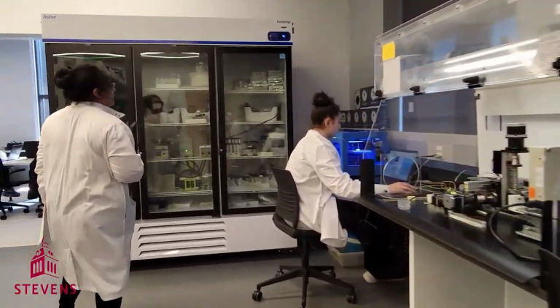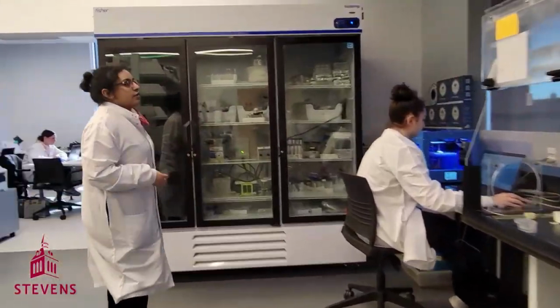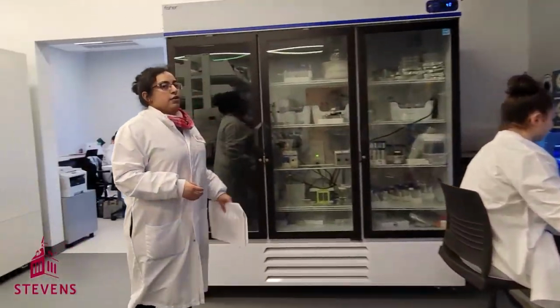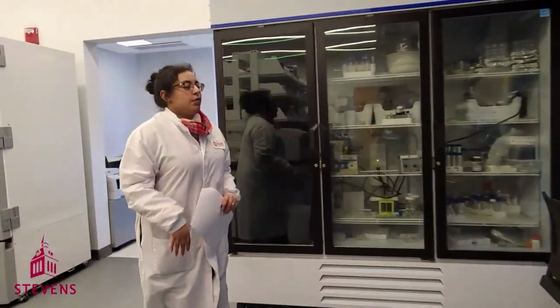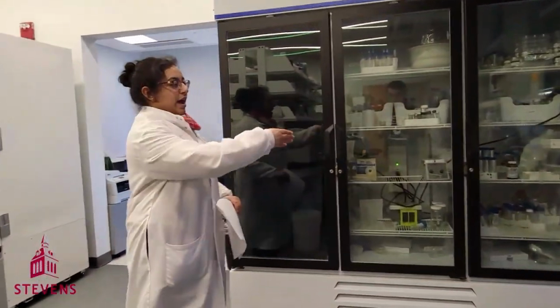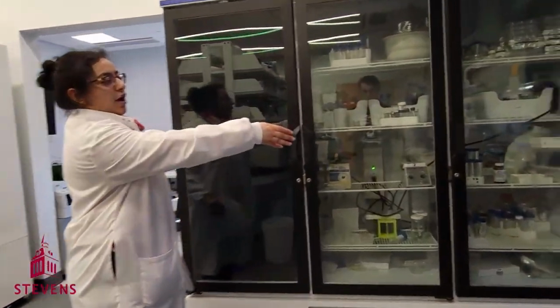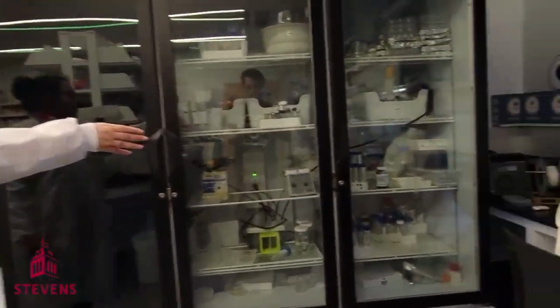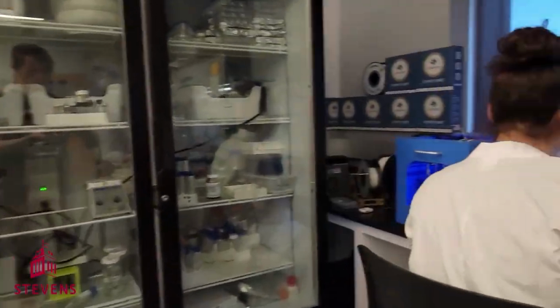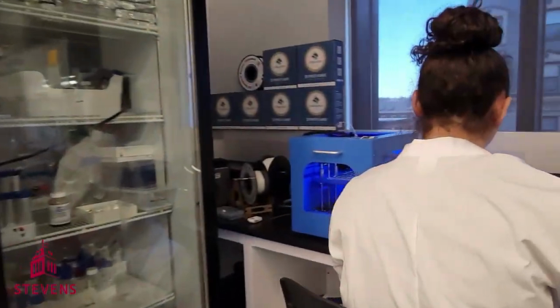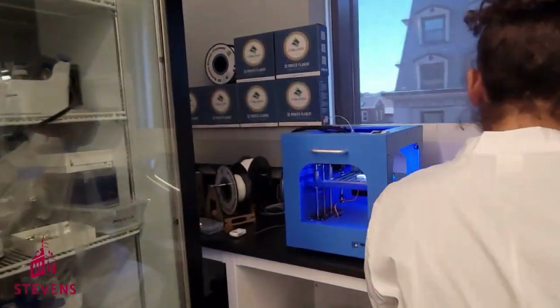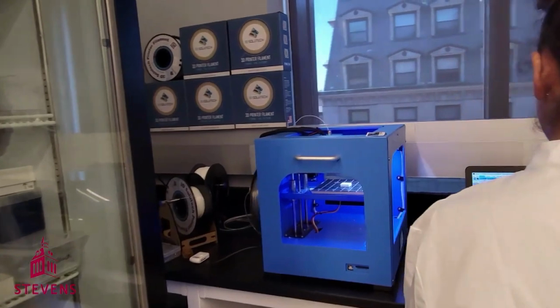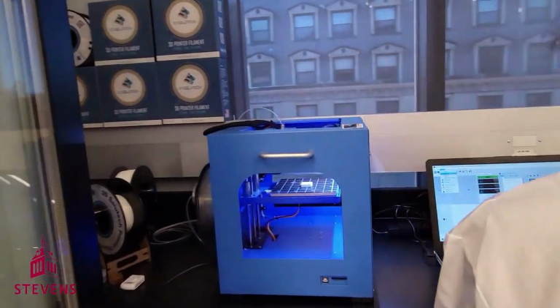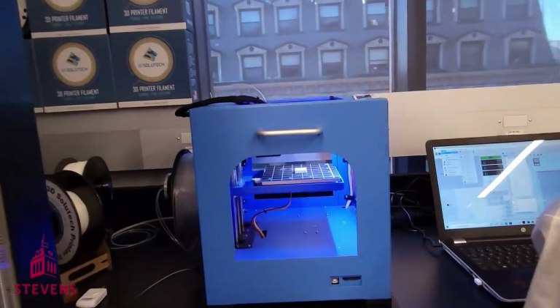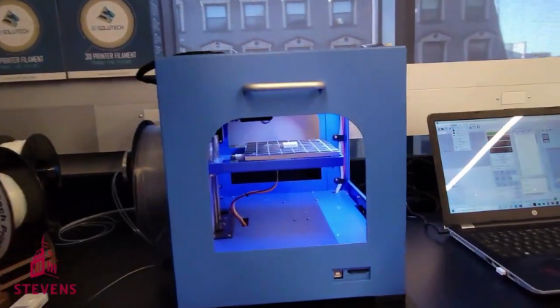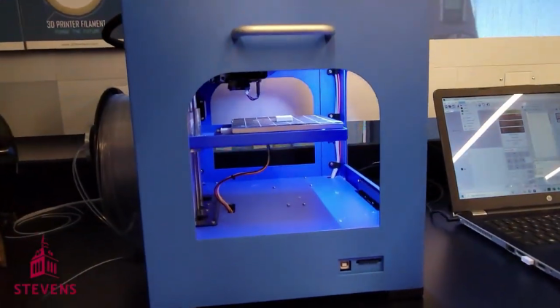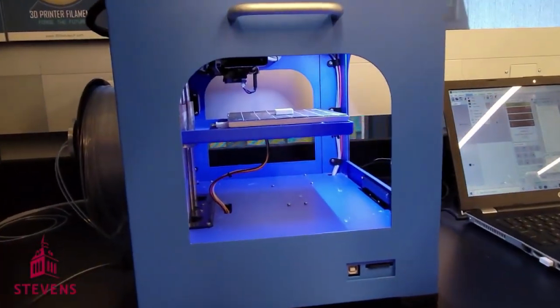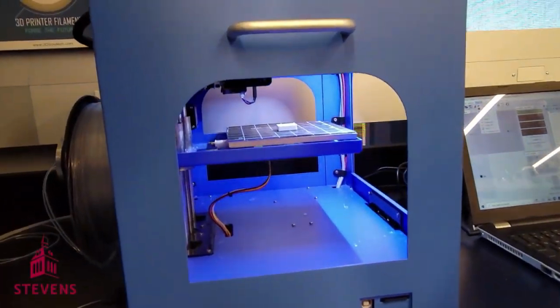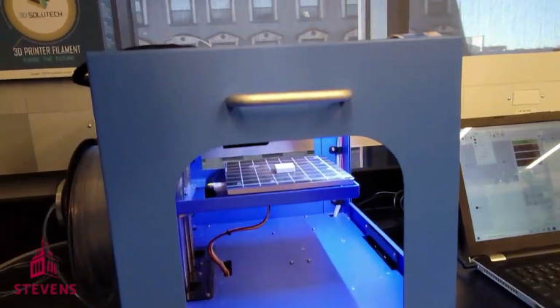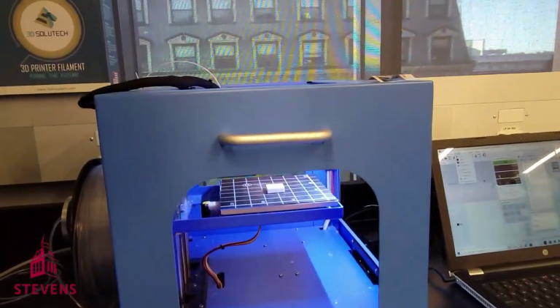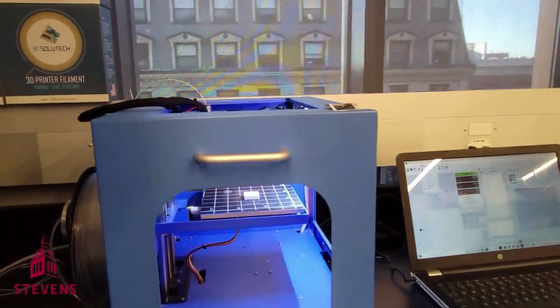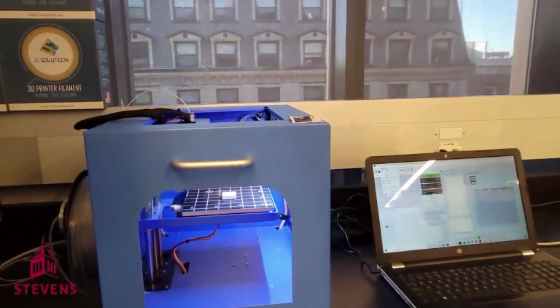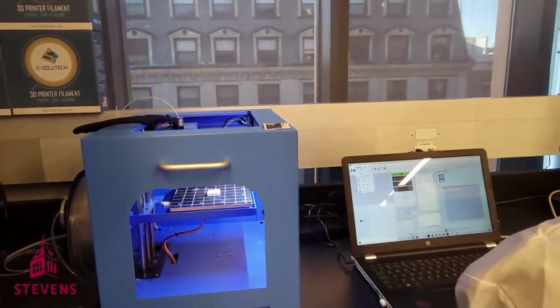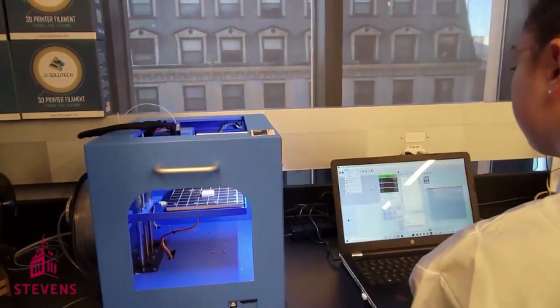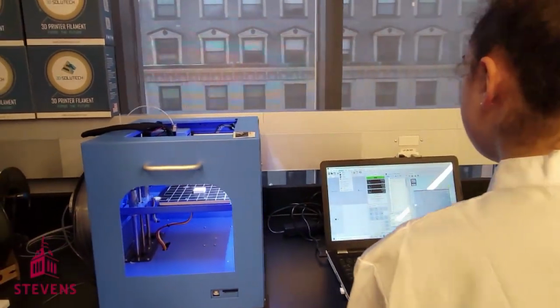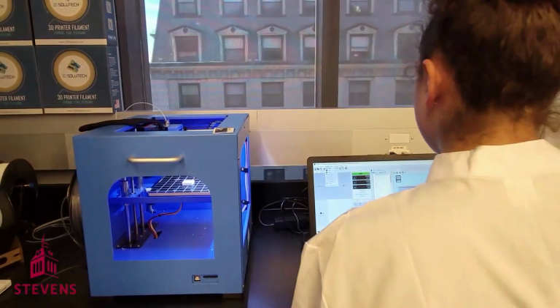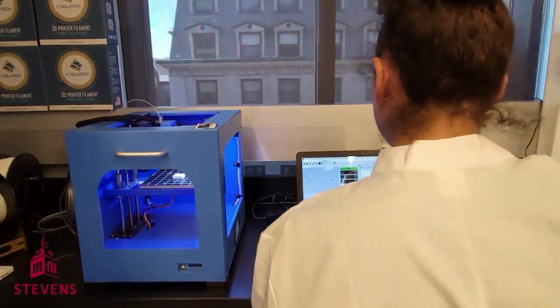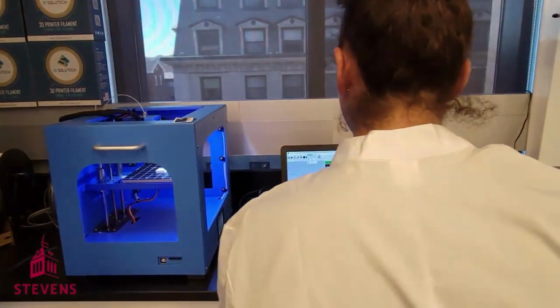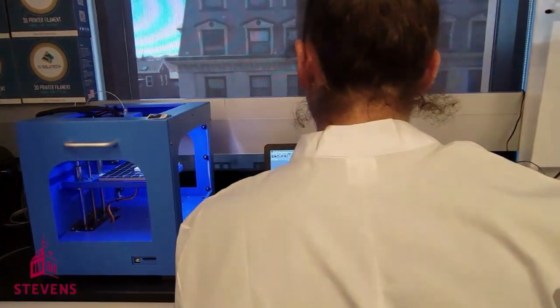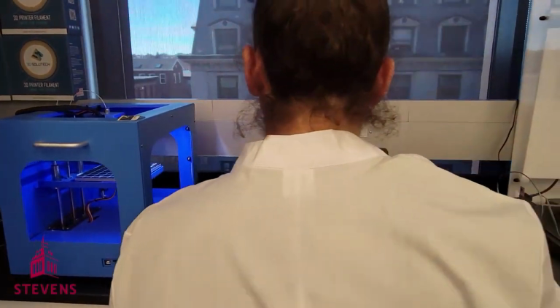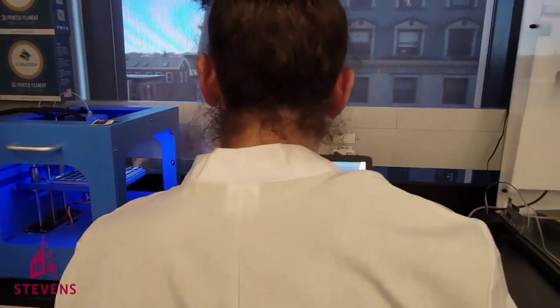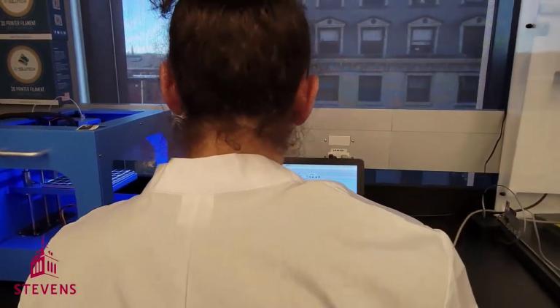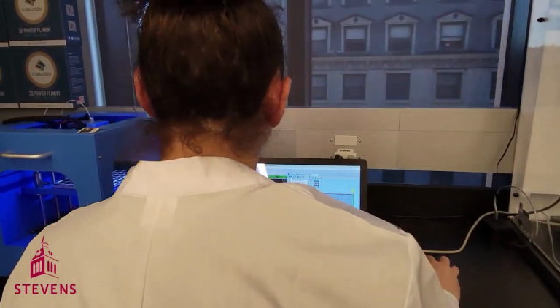Here, we have a standard FDM printer that can print large-scale scaffolds out of traditional polymer filaments for applications such as treating segmental bone defects.